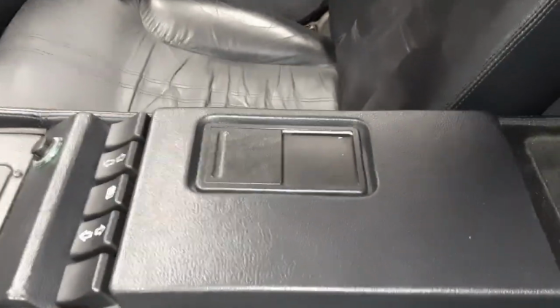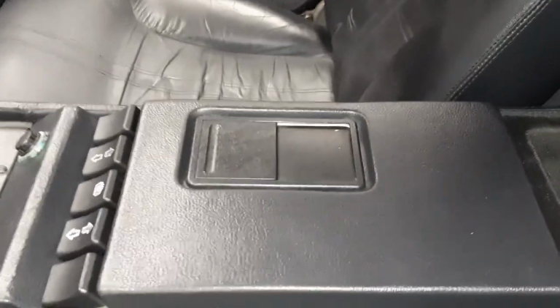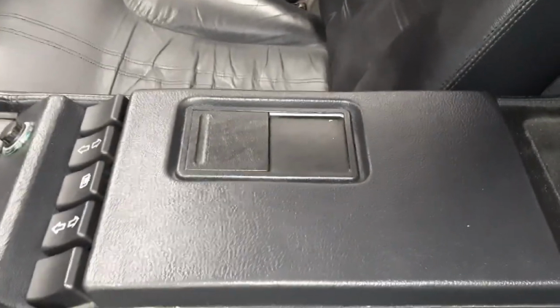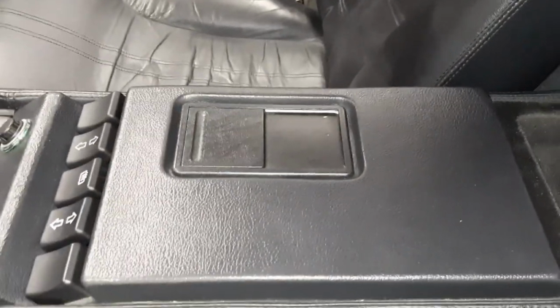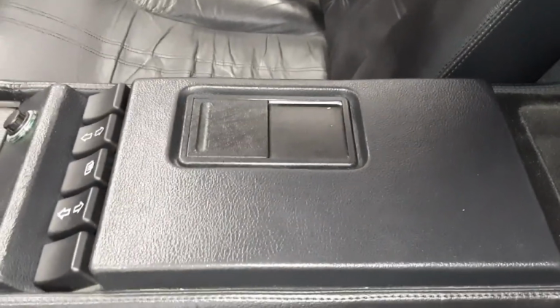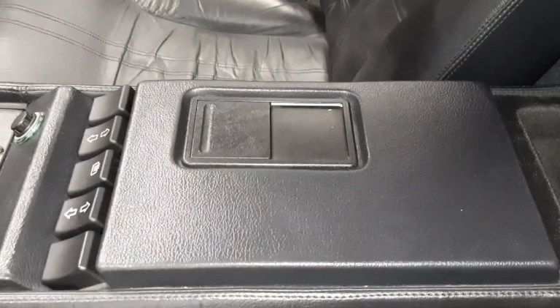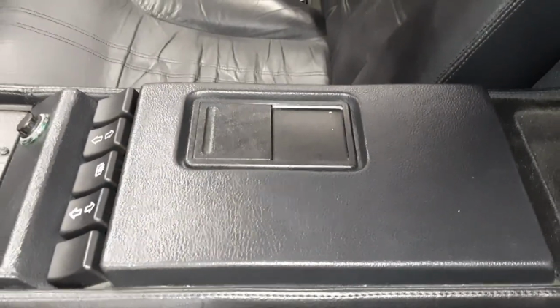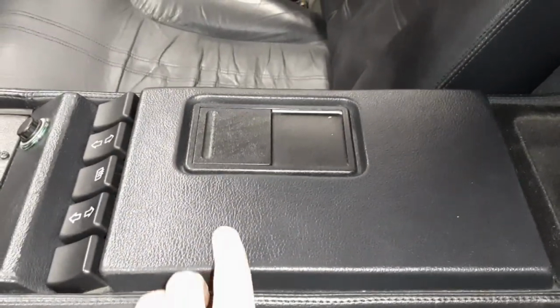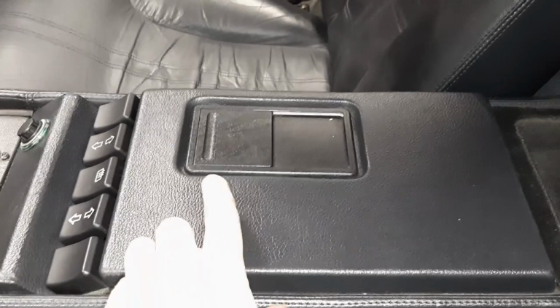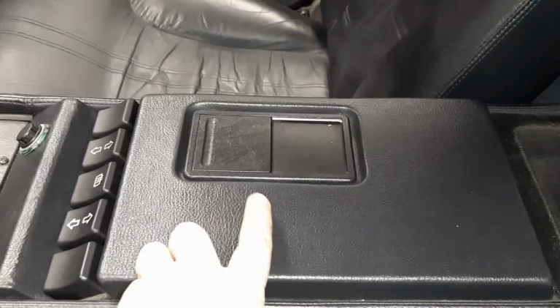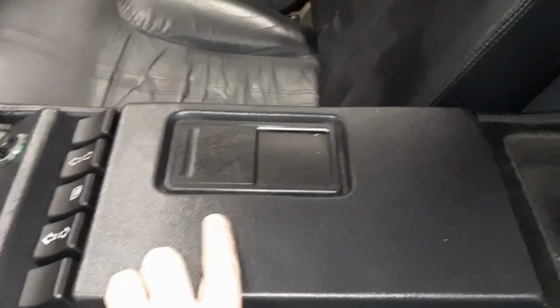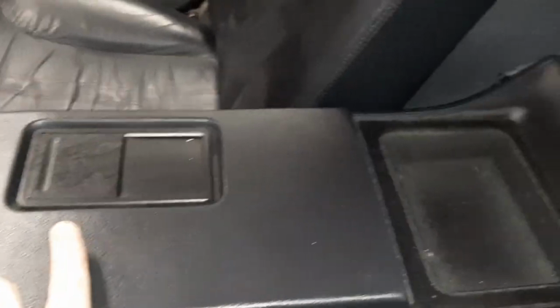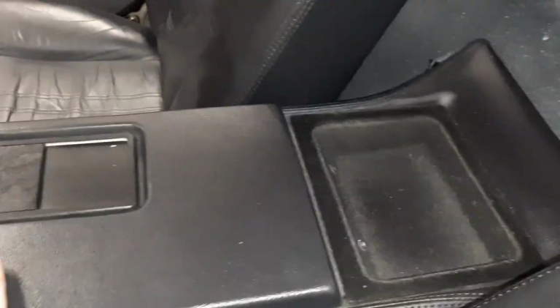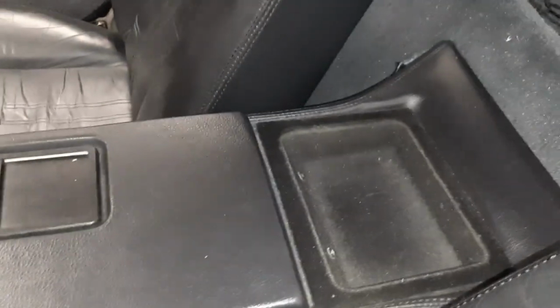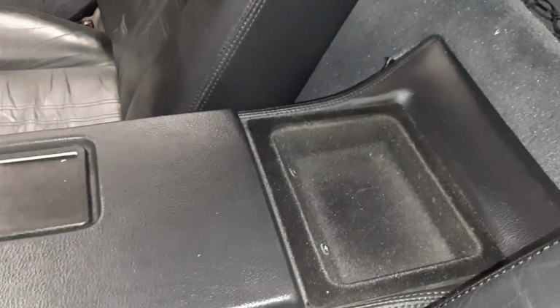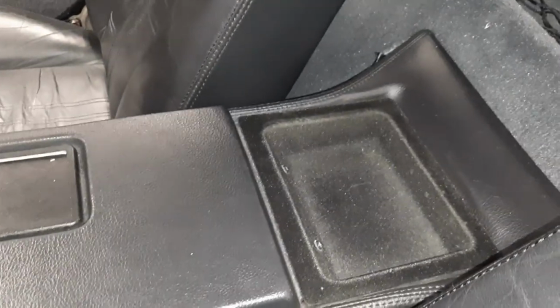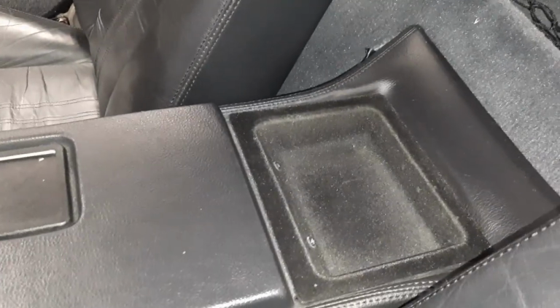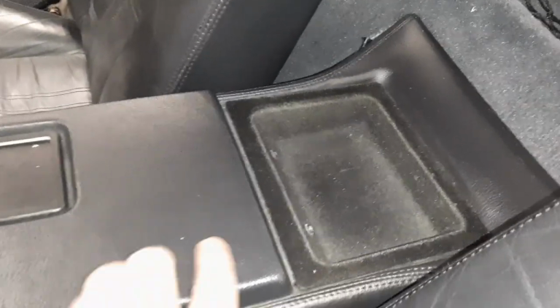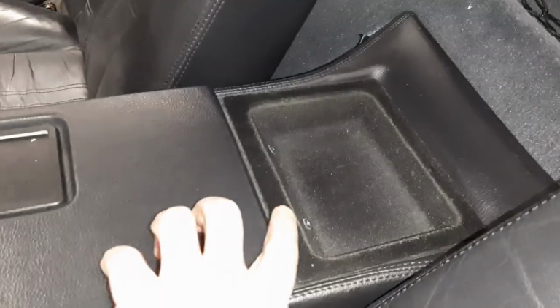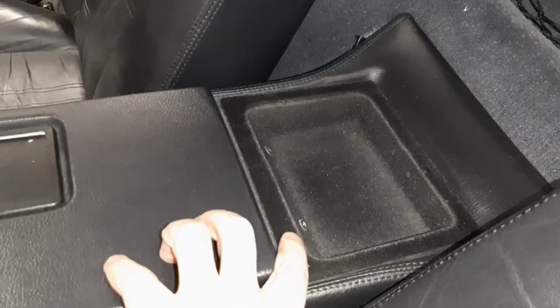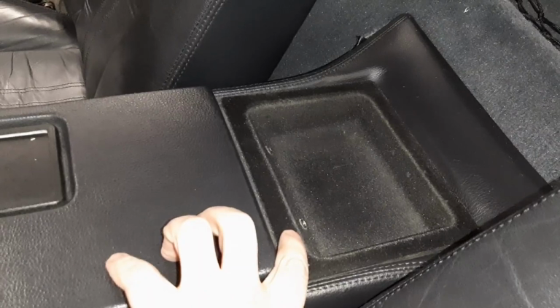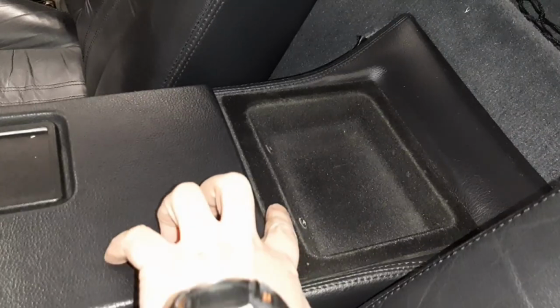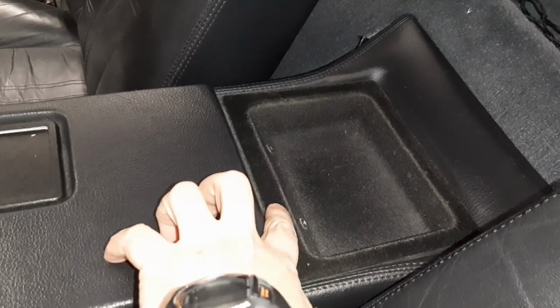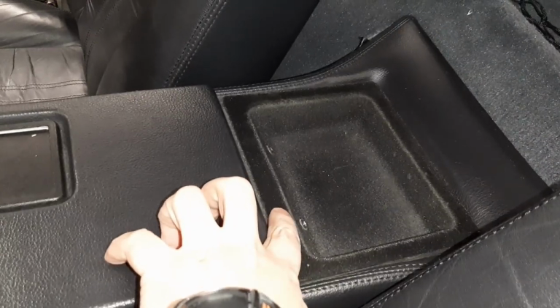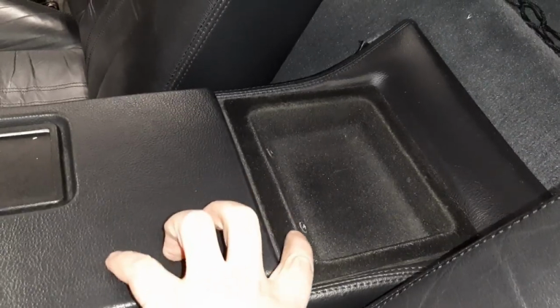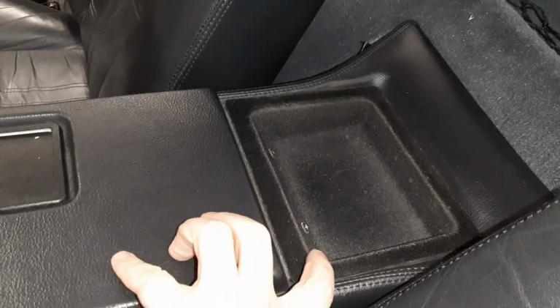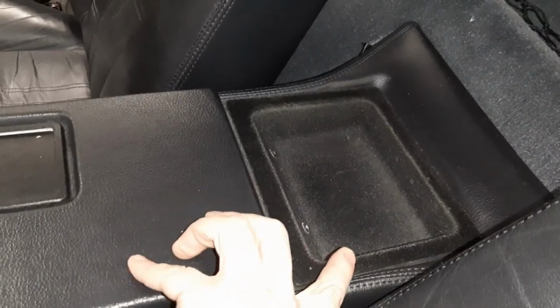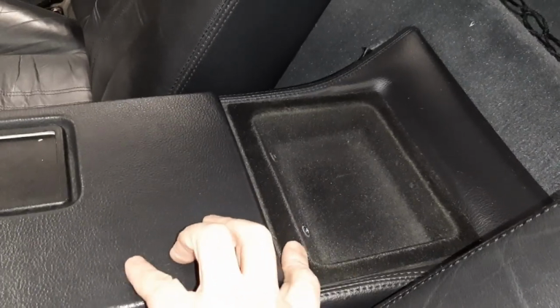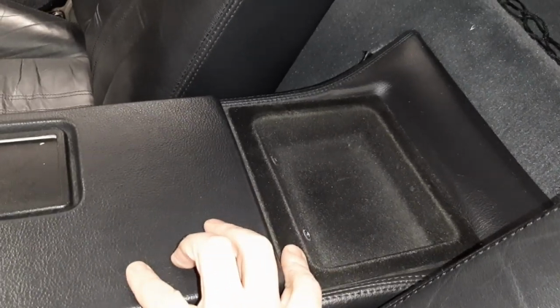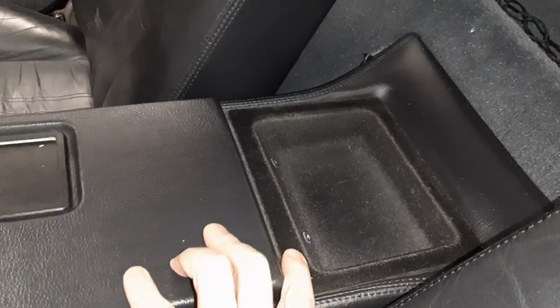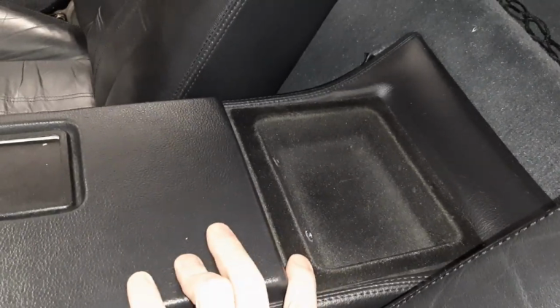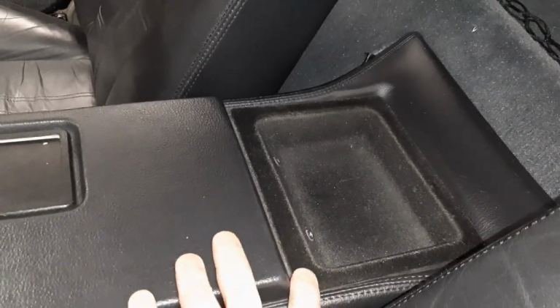Here's an early ashtray — it's got a much flatter top to it. It's an early coin tray in the back that has a fuzzy flocking on it, which later went to smooth.